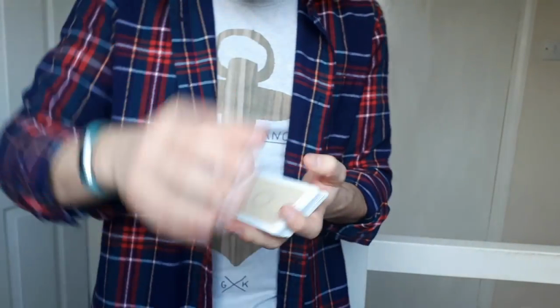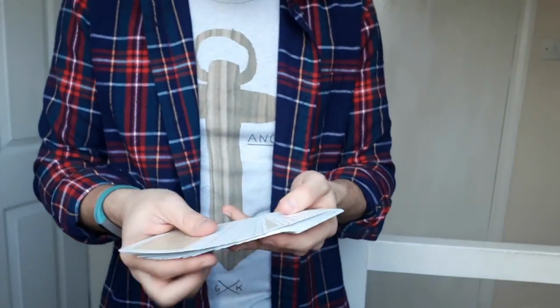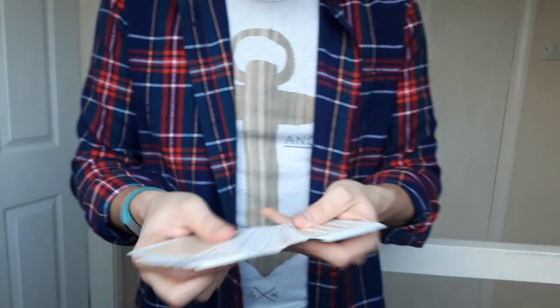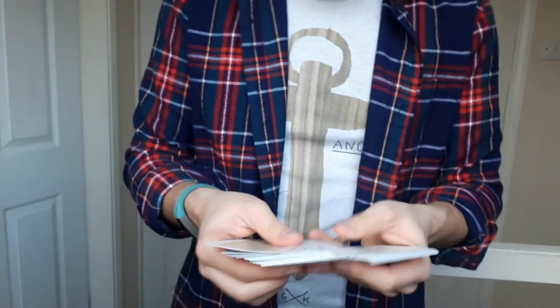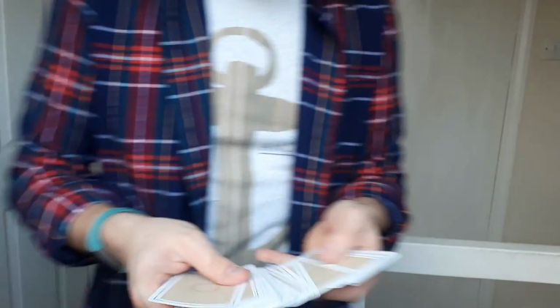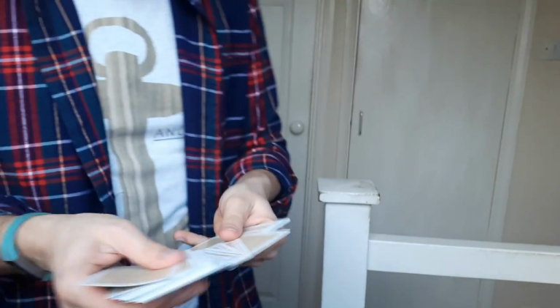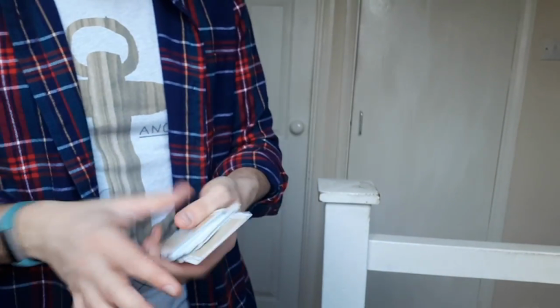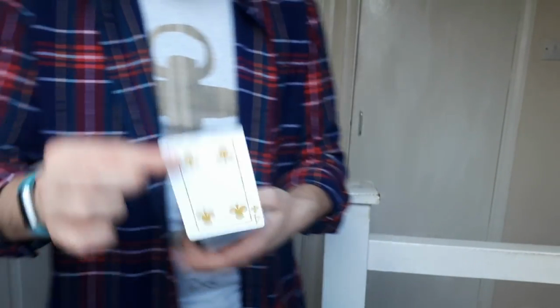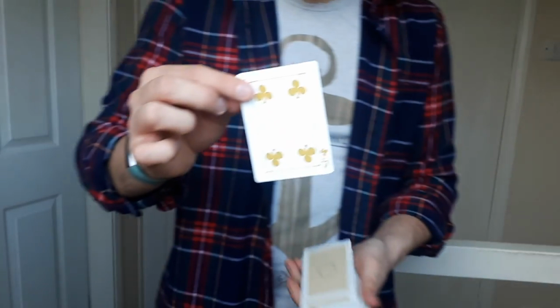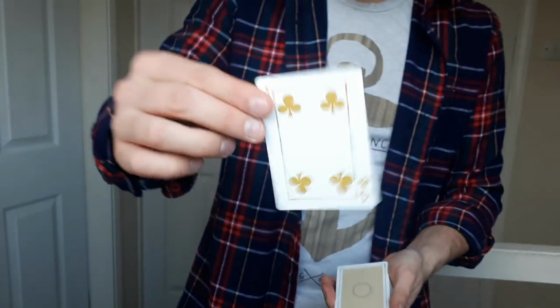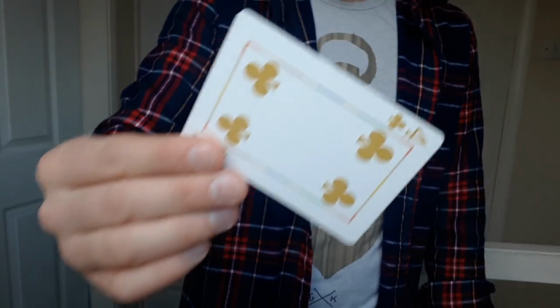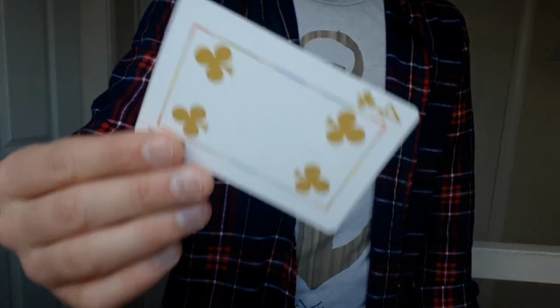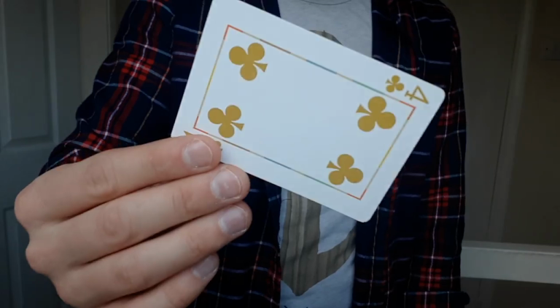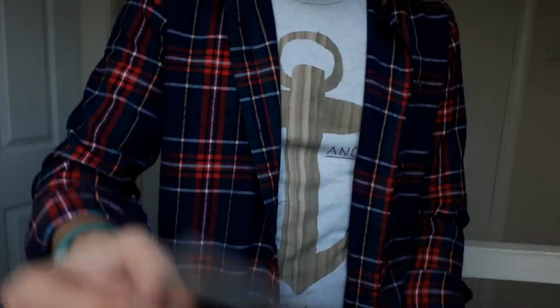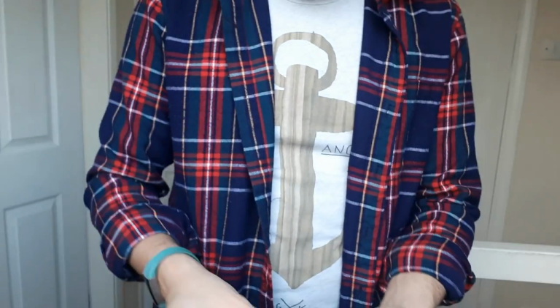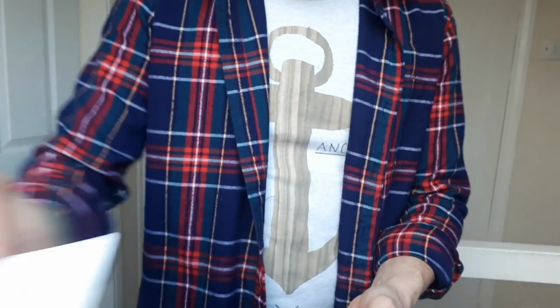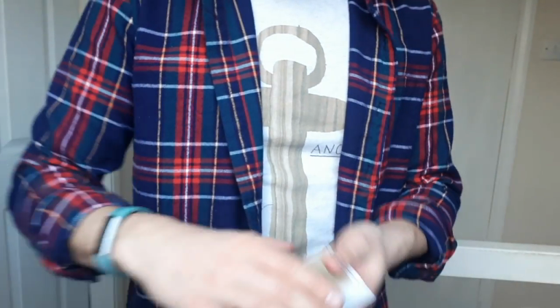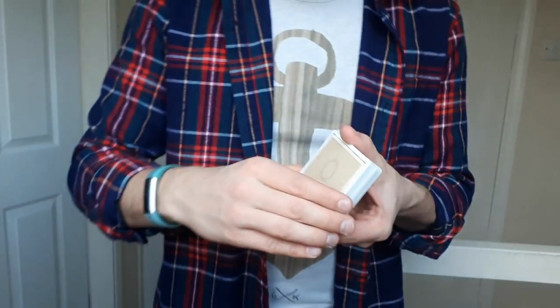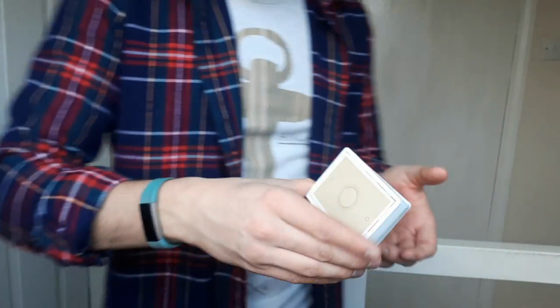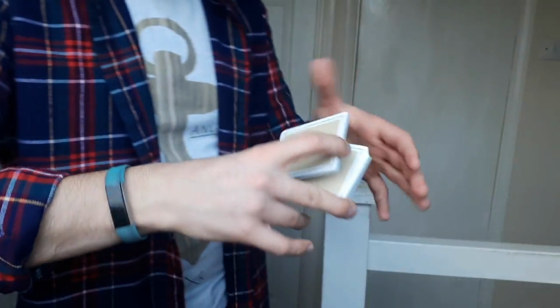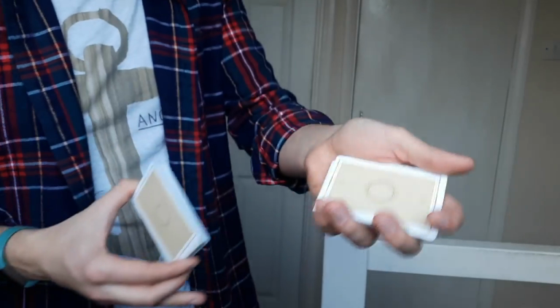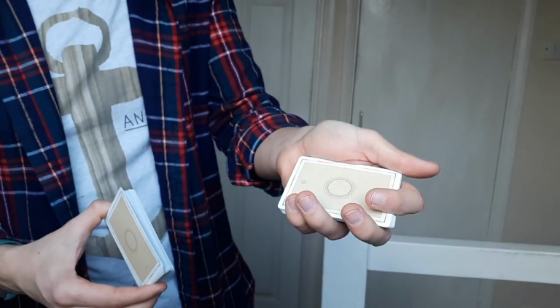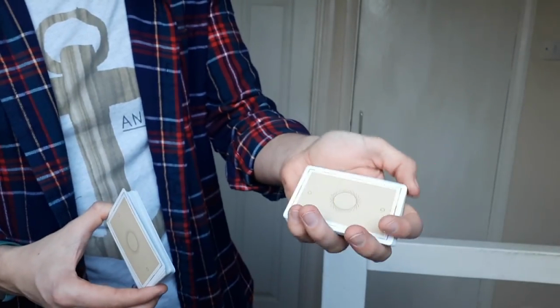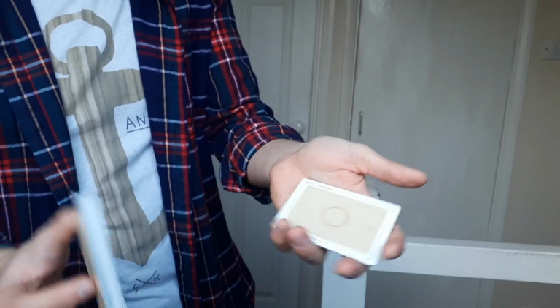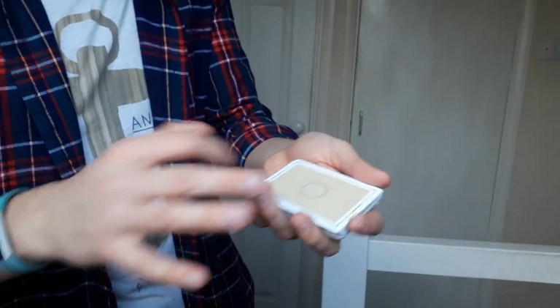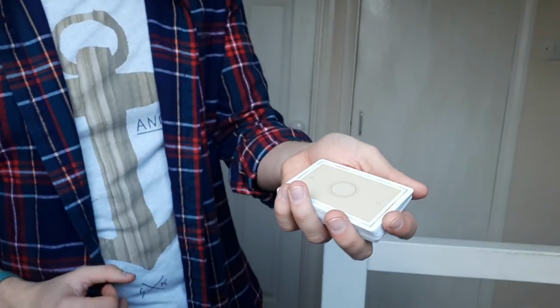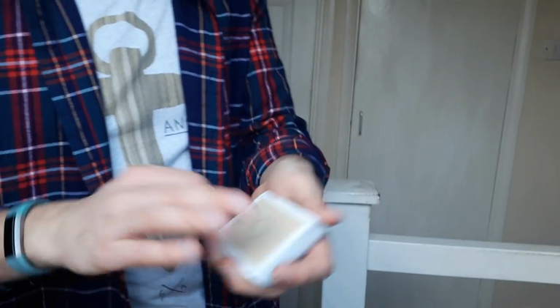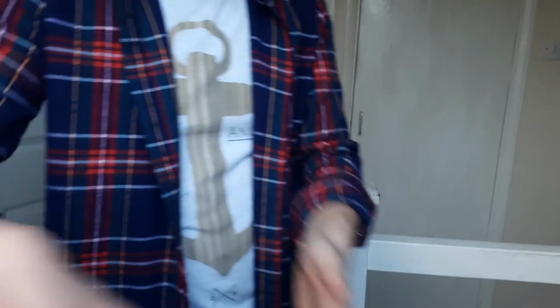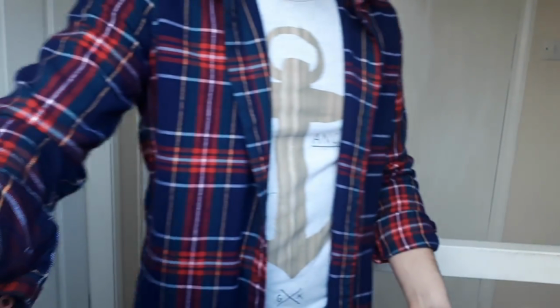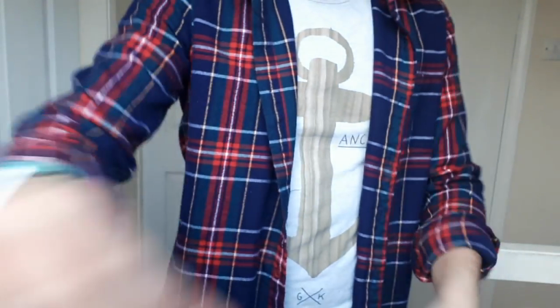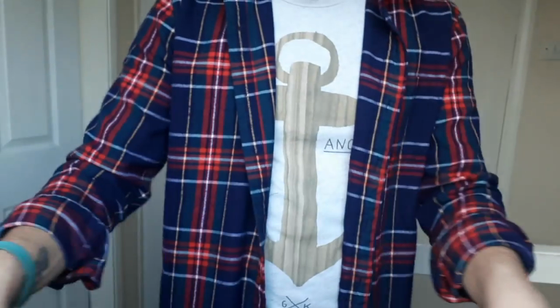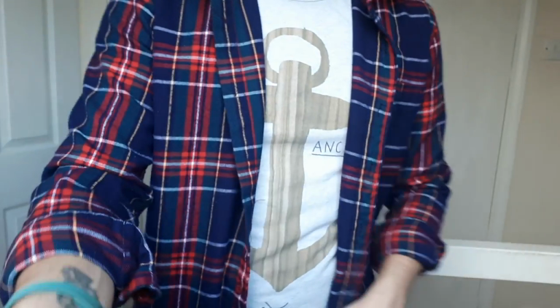You're going to get them to make an absolutely free selection - the four of clubs, for example. In a stood-up environment, you're going to do a swing cut, ask them to return it to the middle of the deck, and you're generally just going to chuck that on top. And that's your sleight of hand done.